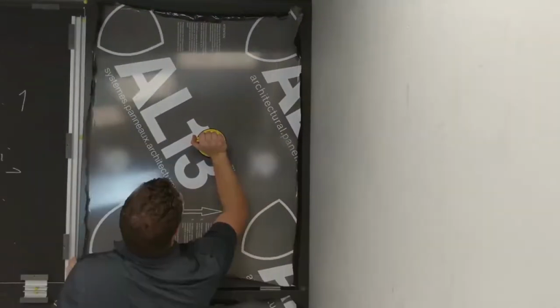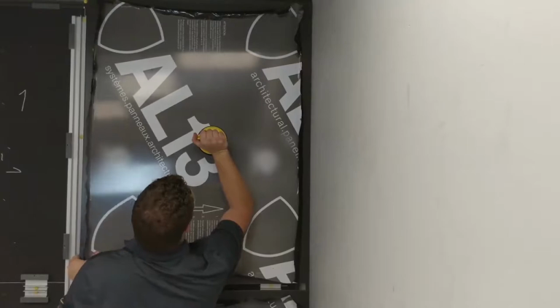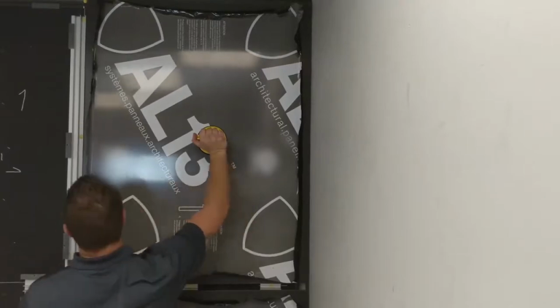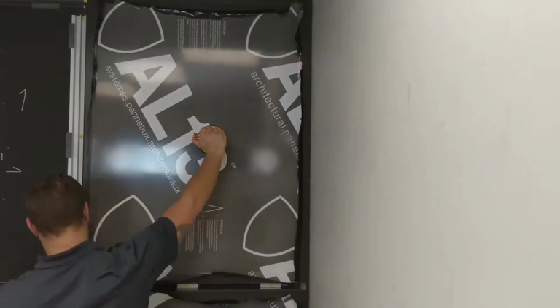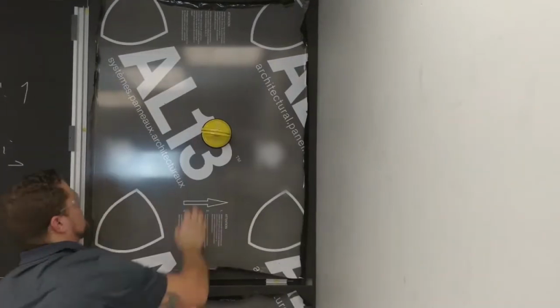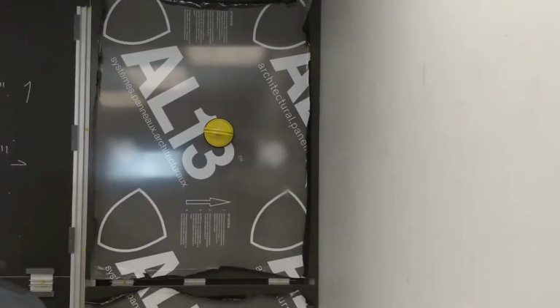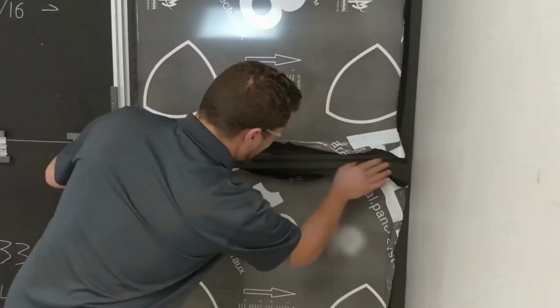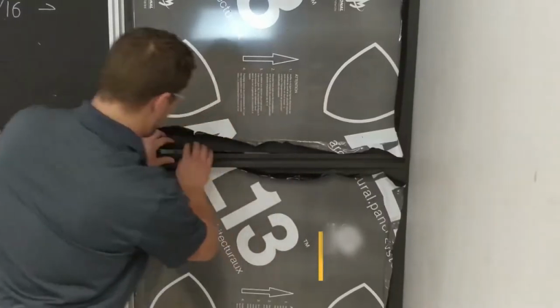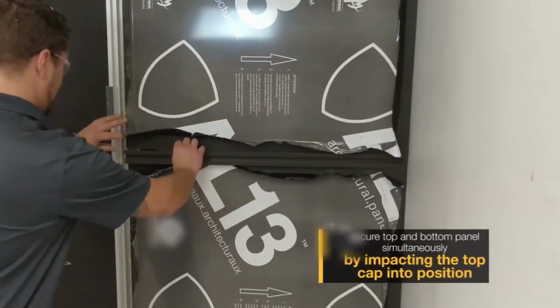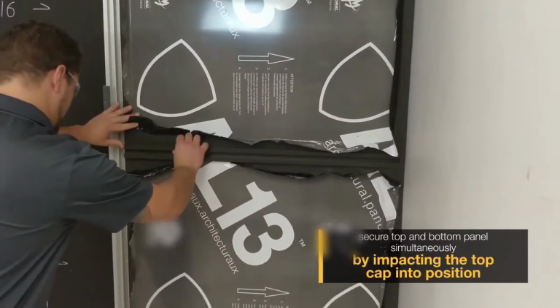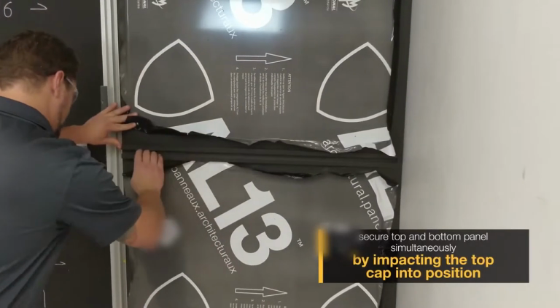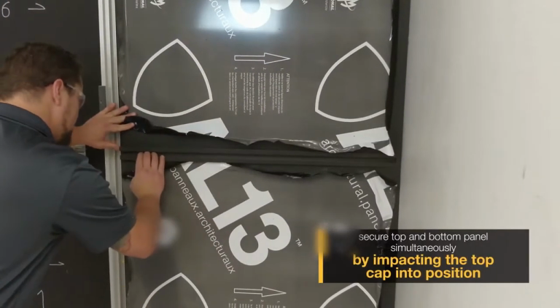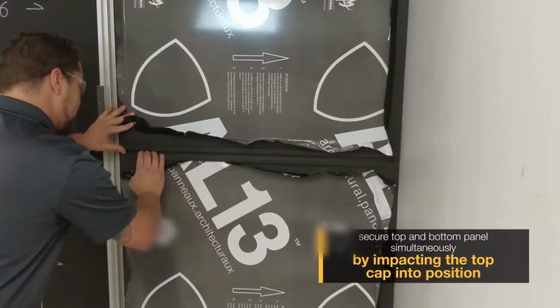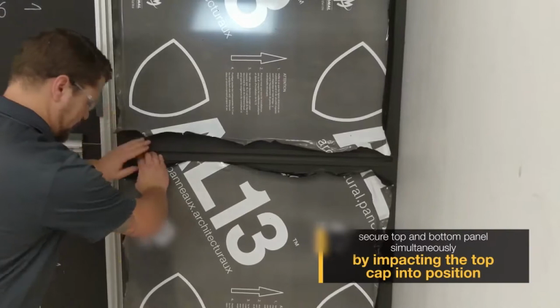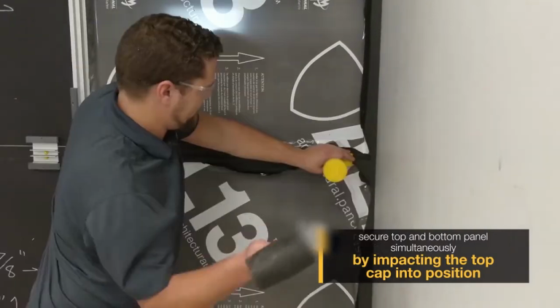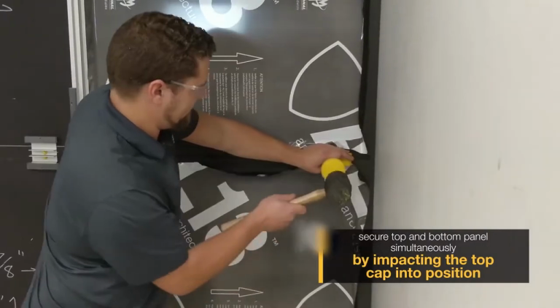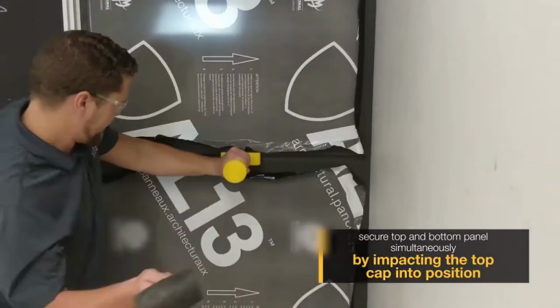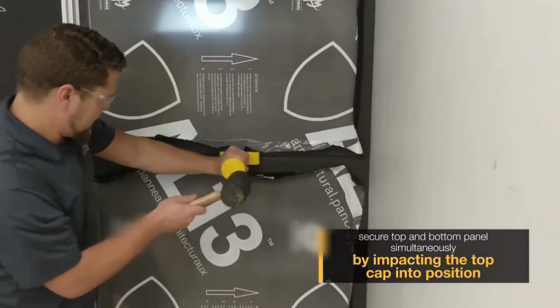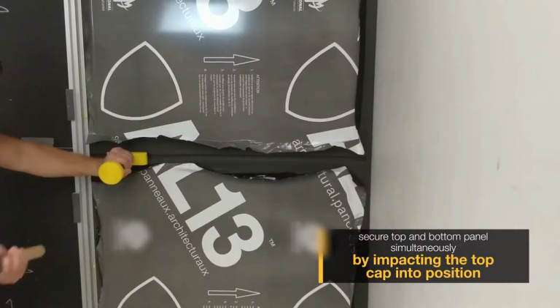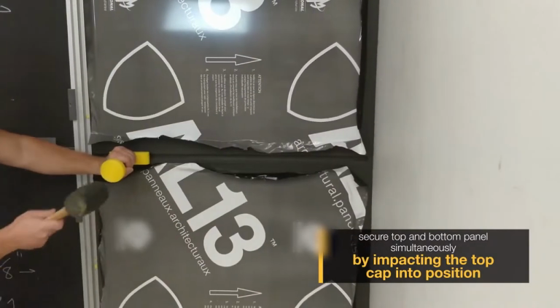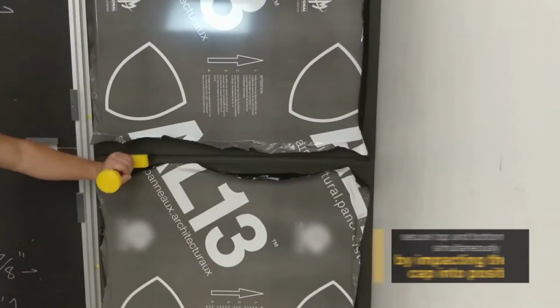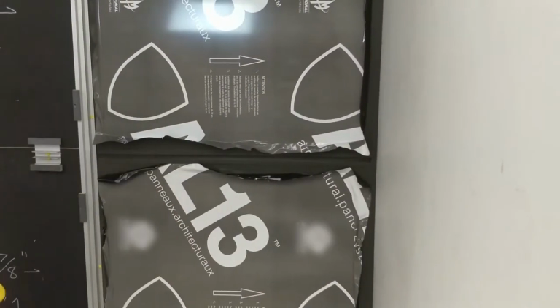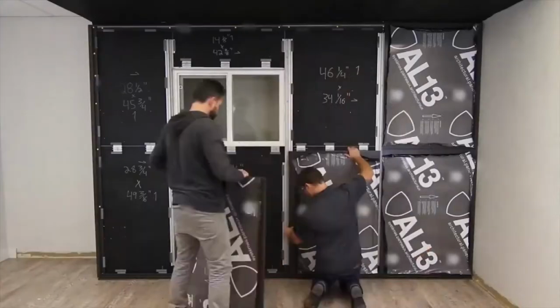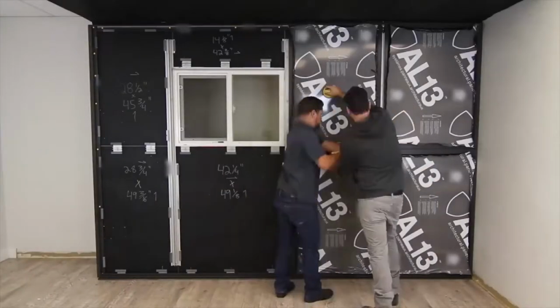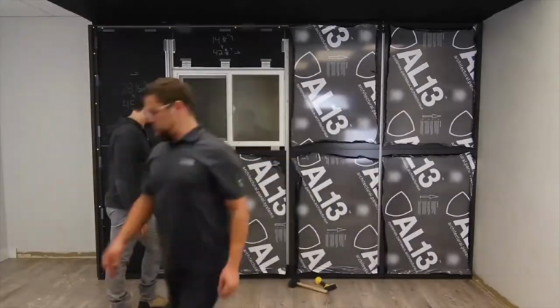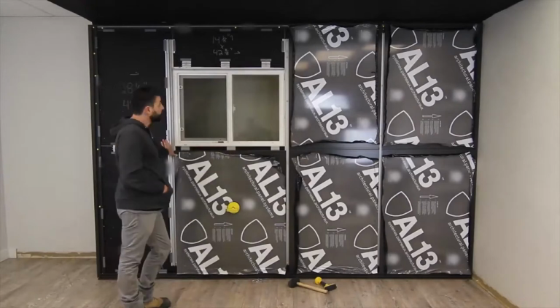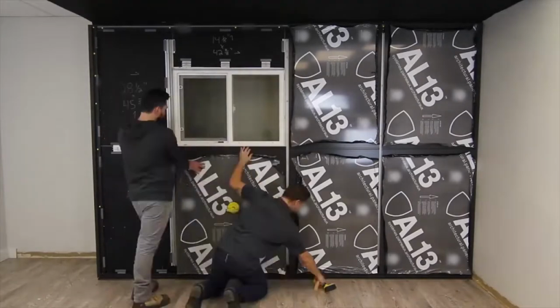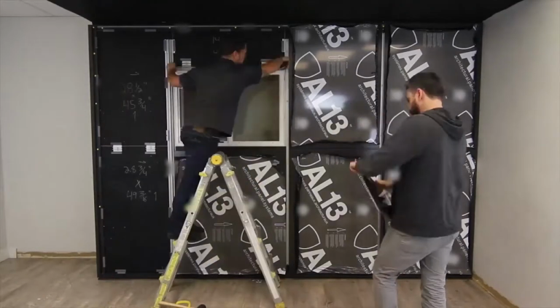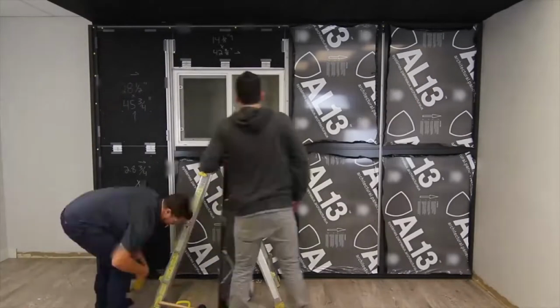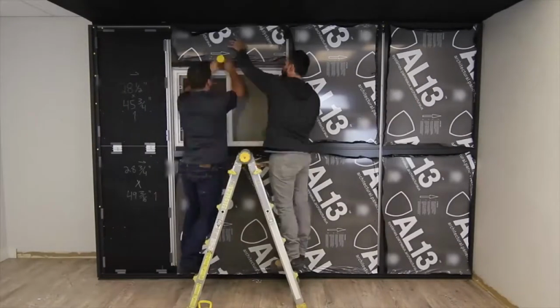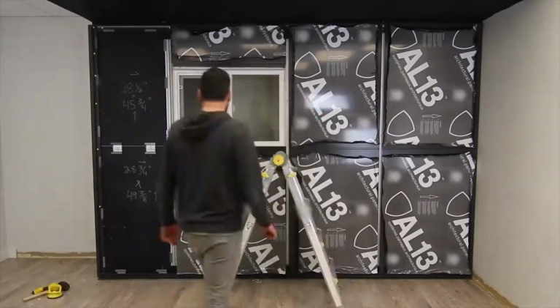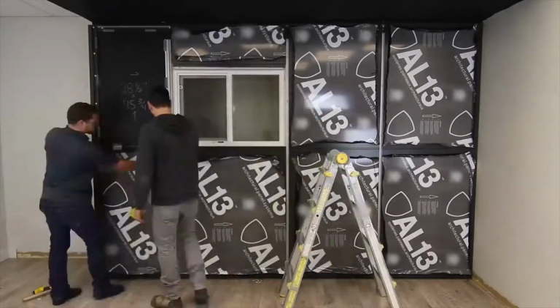Now we're installing our top panel above our last panel we just installed and we're engaging our top cap that we just cut. From here we just repeat everything as we go down the wall.